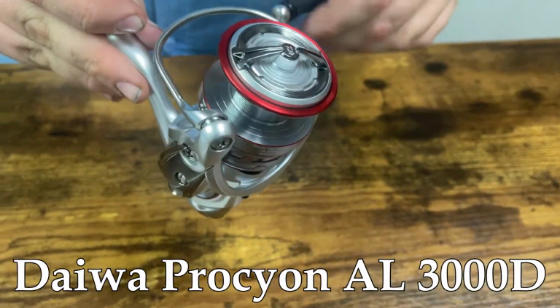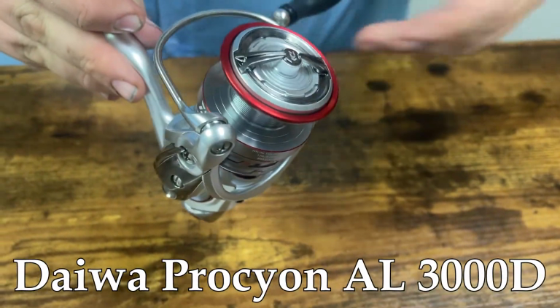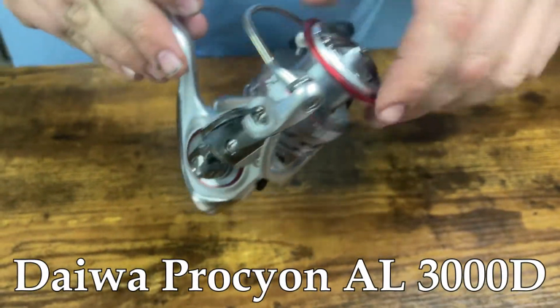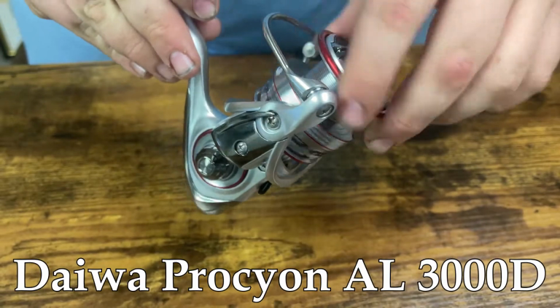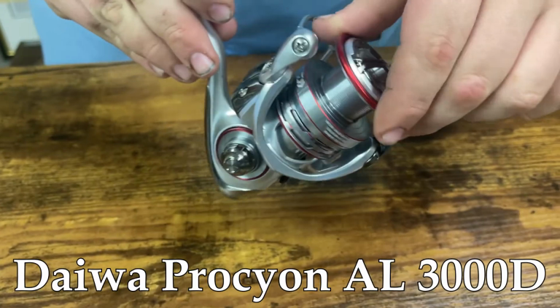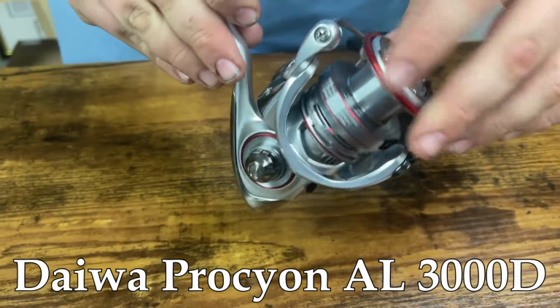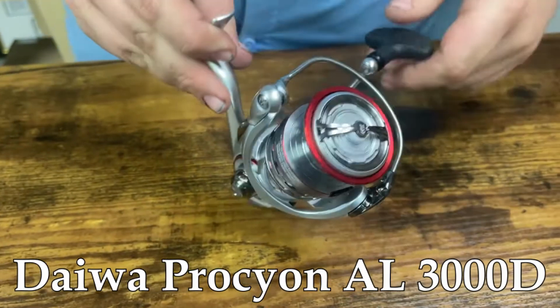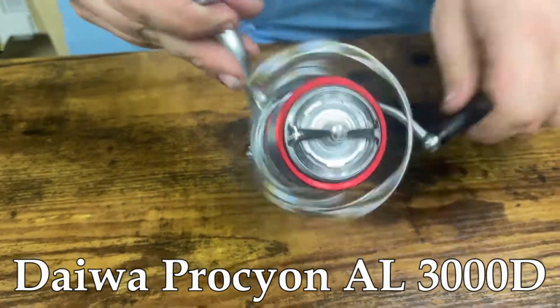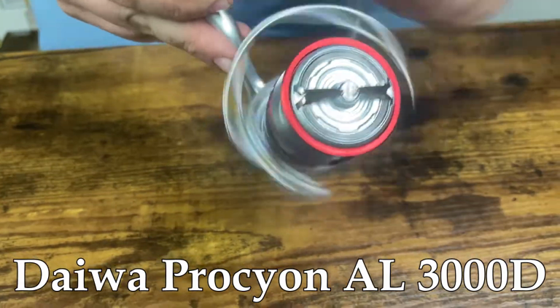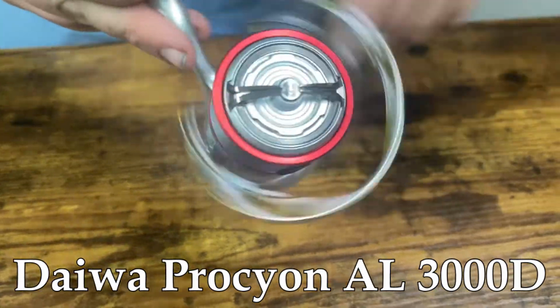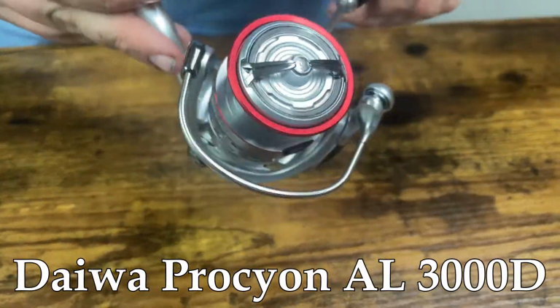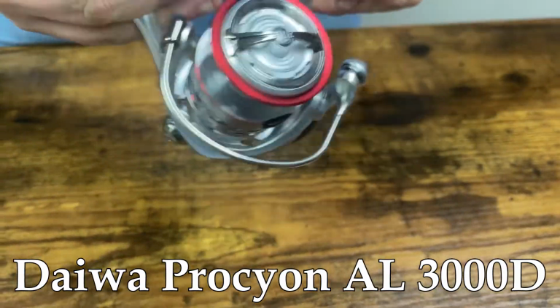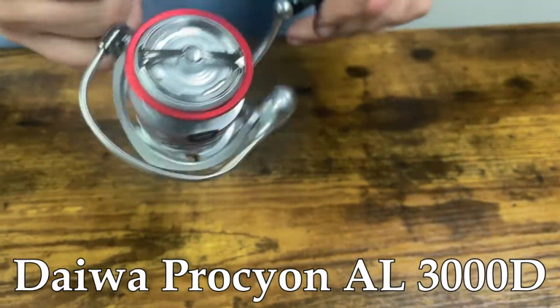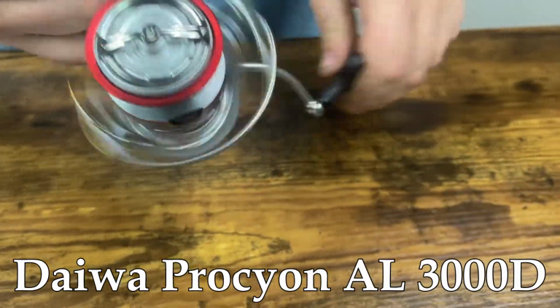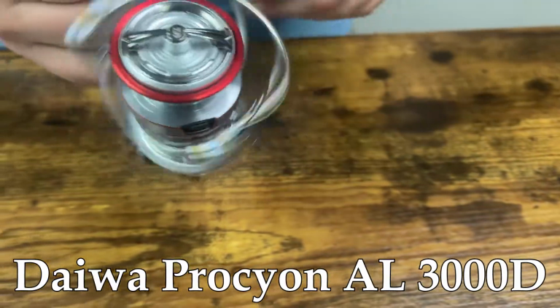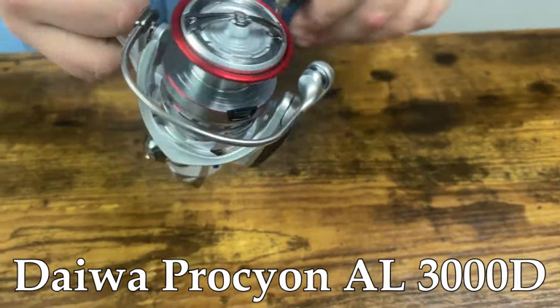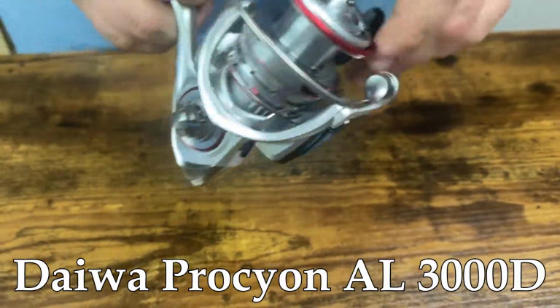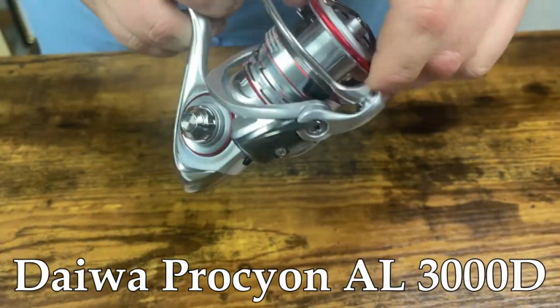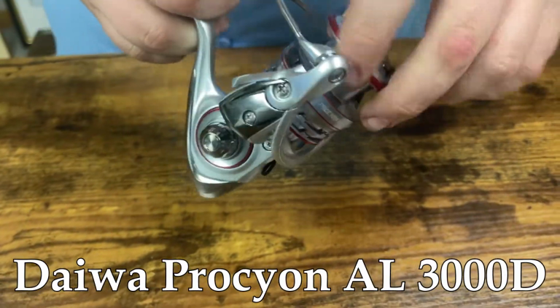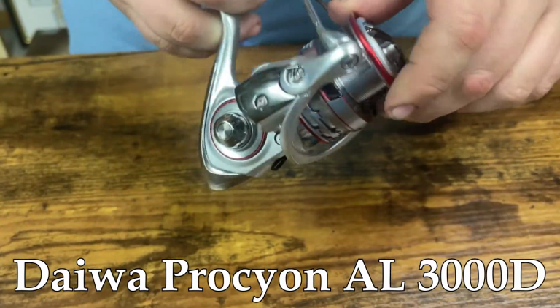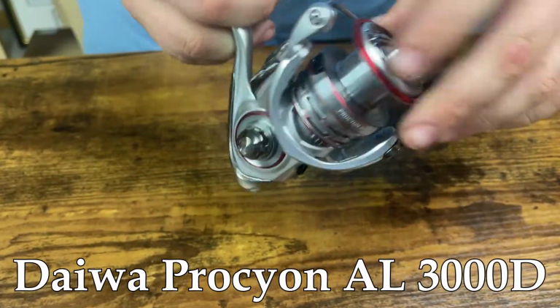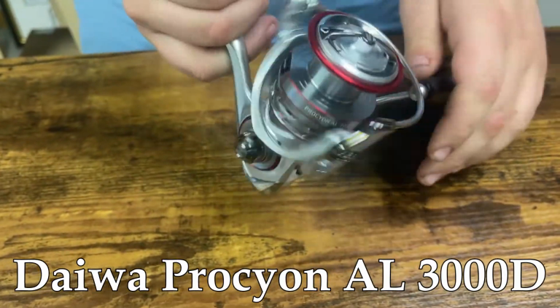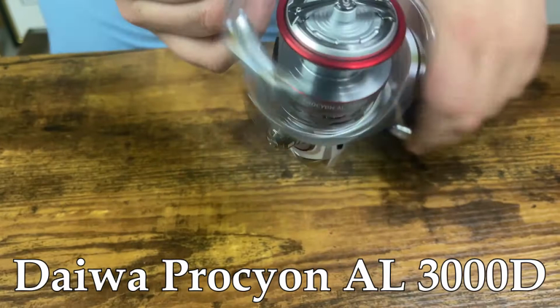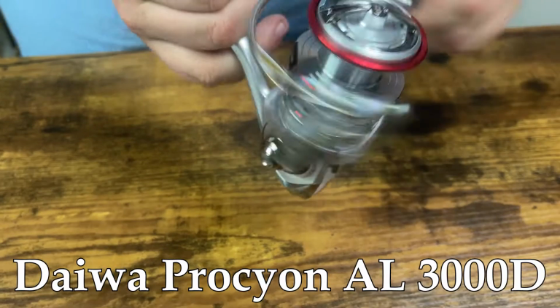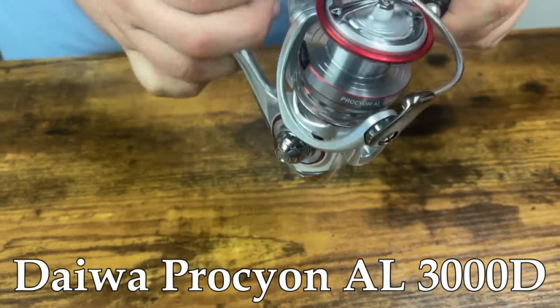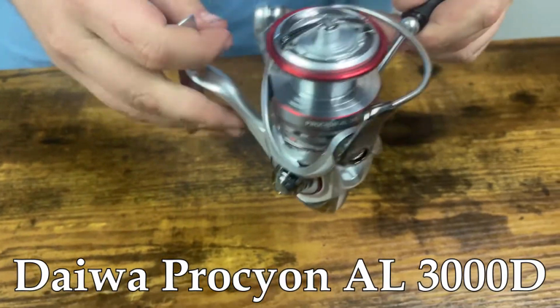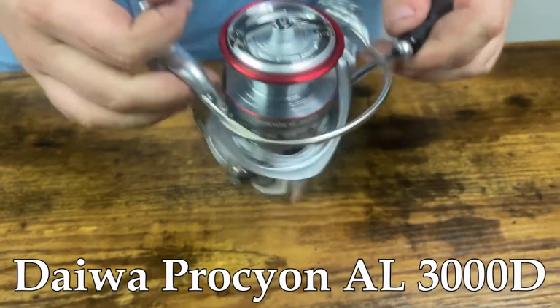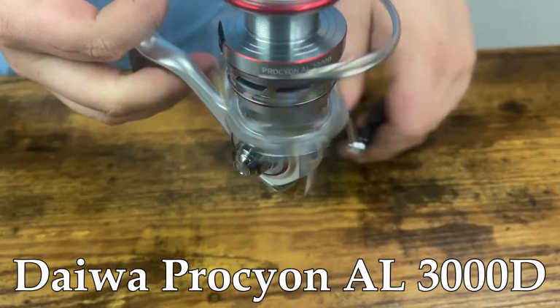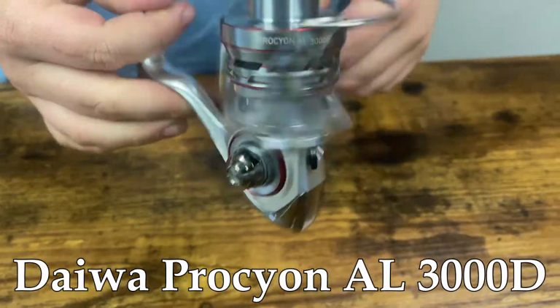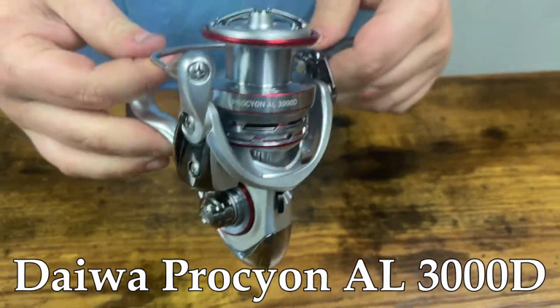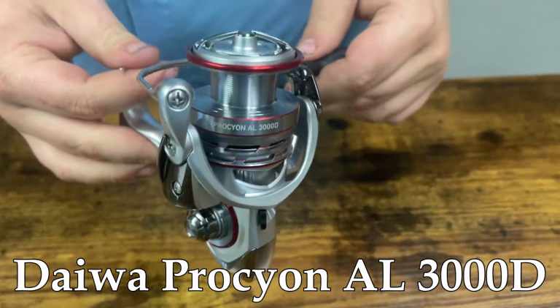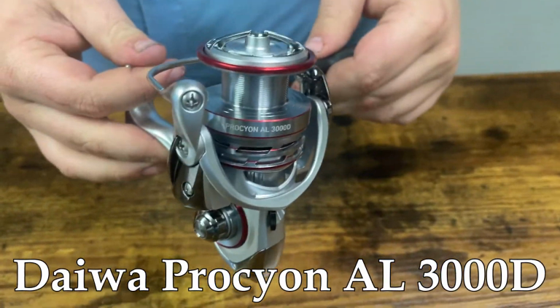Taking a look at some of the specs, you're getting 22 pounds of drag out of this reel. The gear ratio is 5.2 to 1 and you're pulling in 30.6 inches of line per turn of the handle.